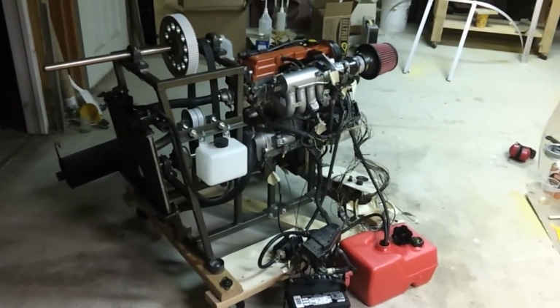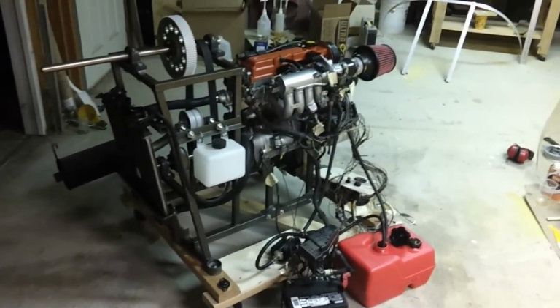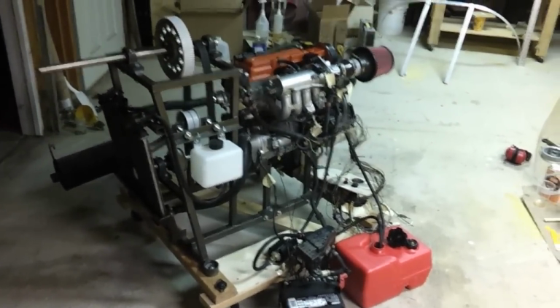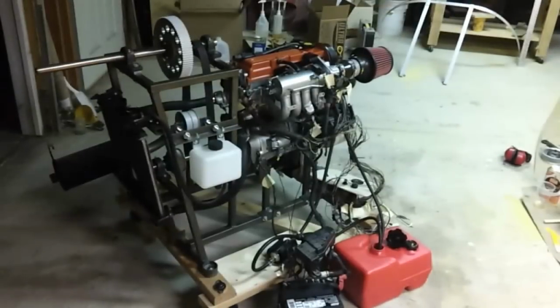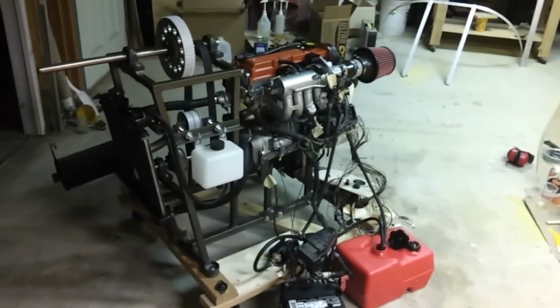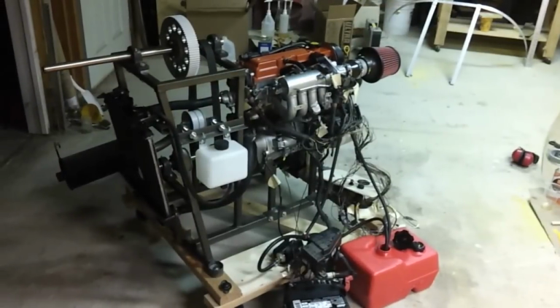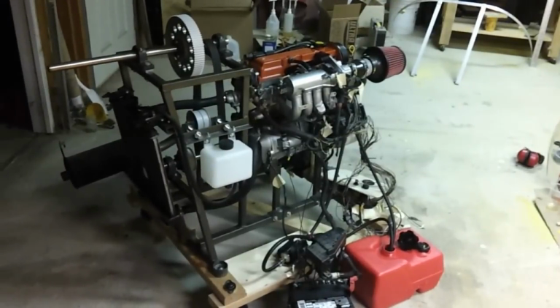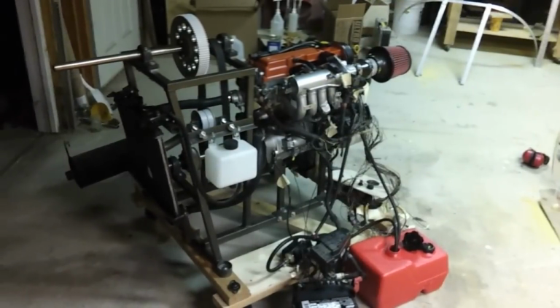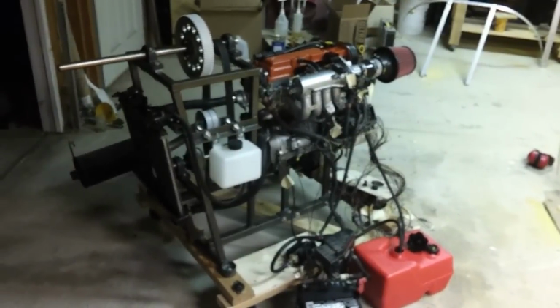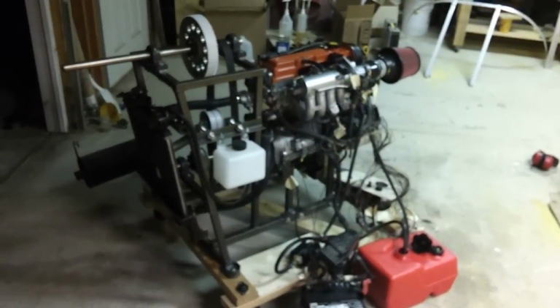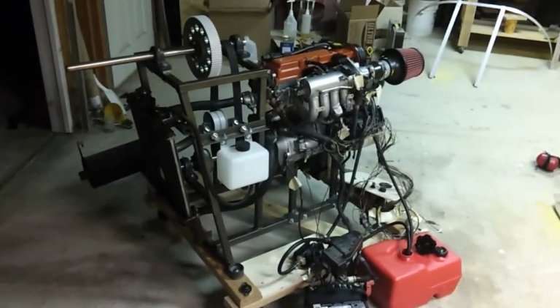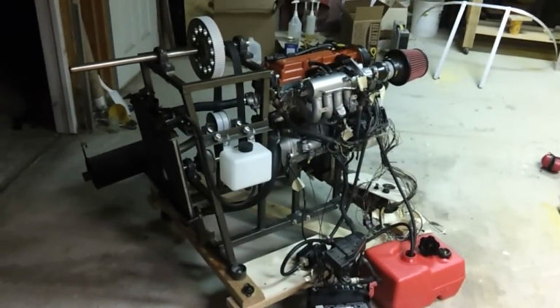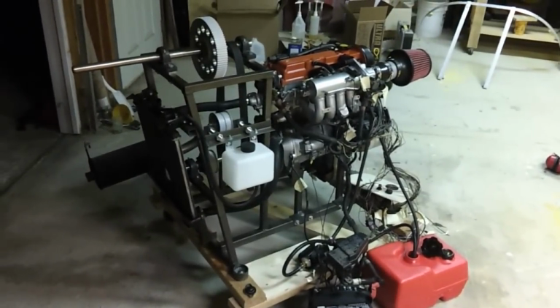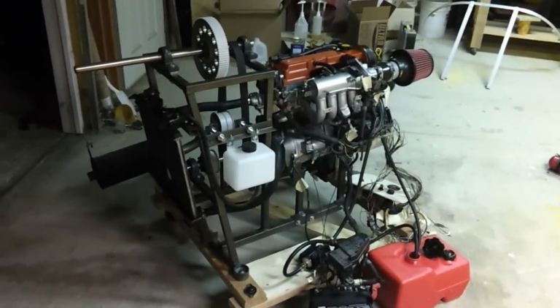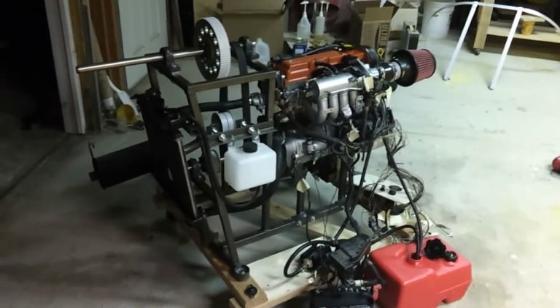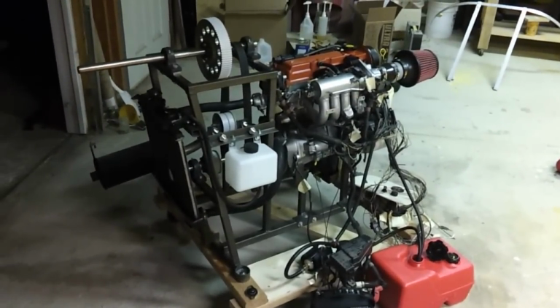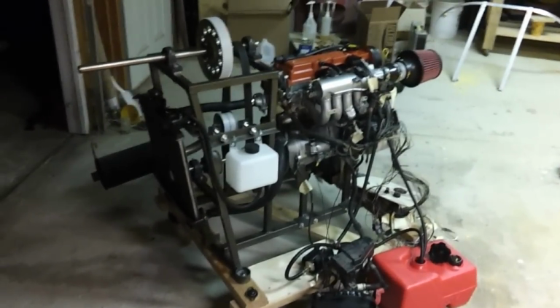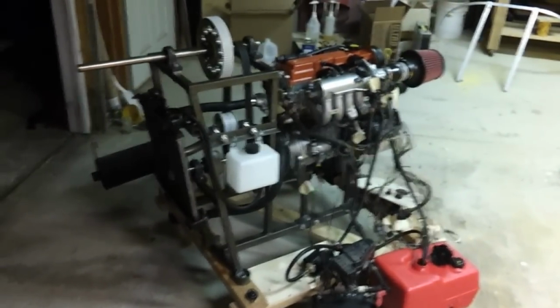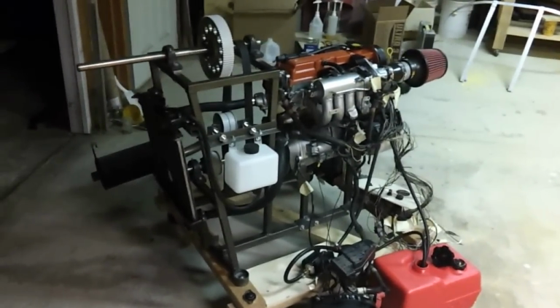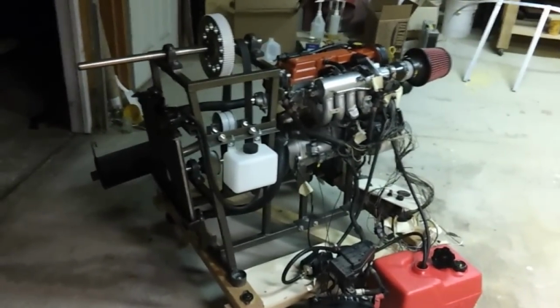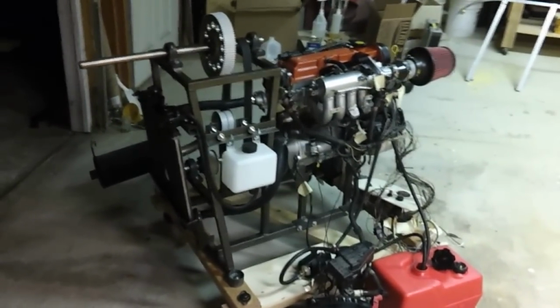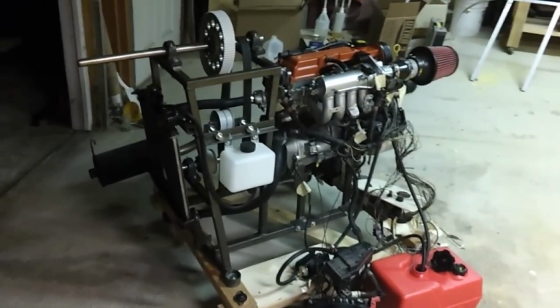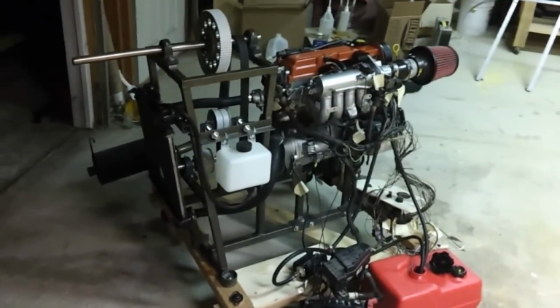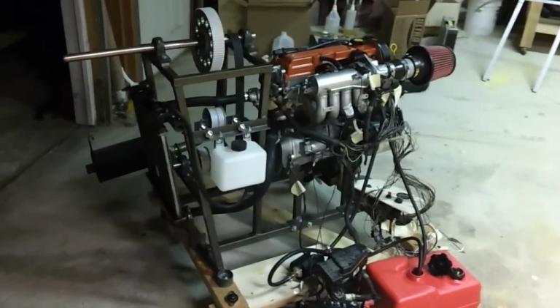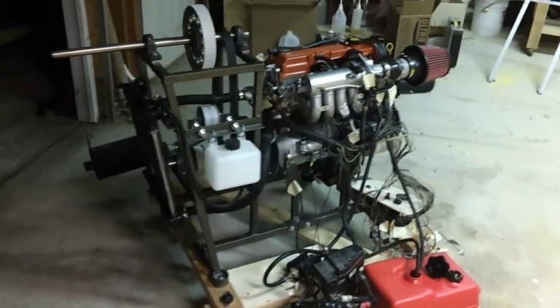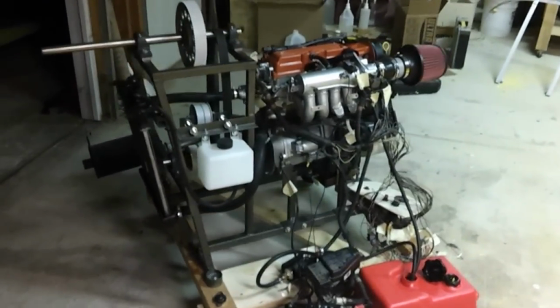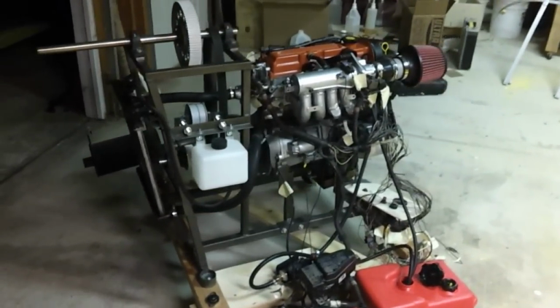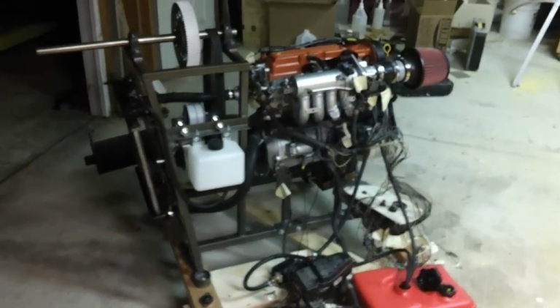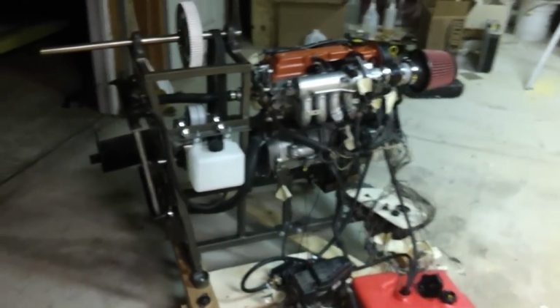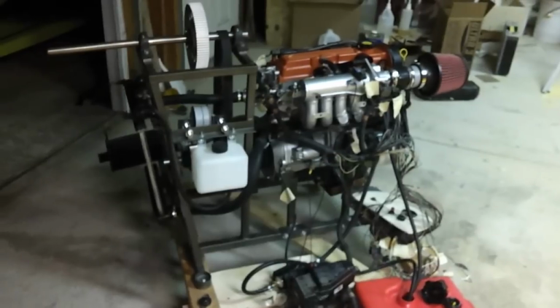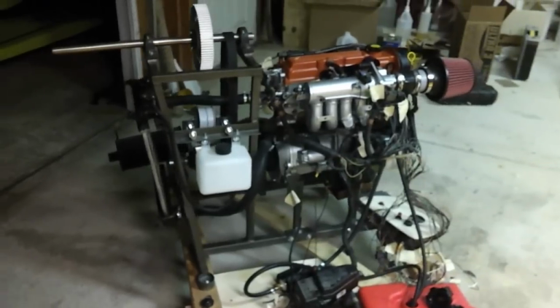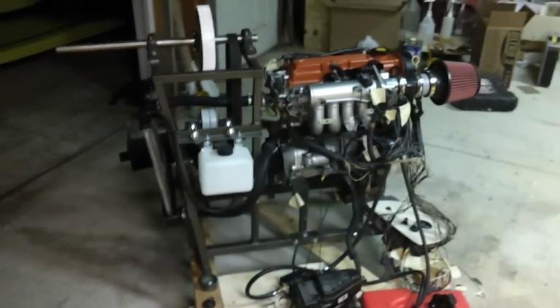It came from a 1999 Suzuki Swift with around 113,000 miles, and it was in pretty good shape when I took it out of the car, so I was hoping it would still be in good running condition.